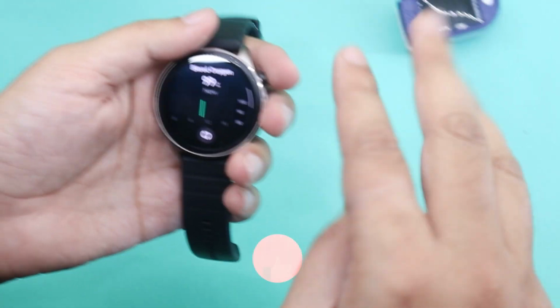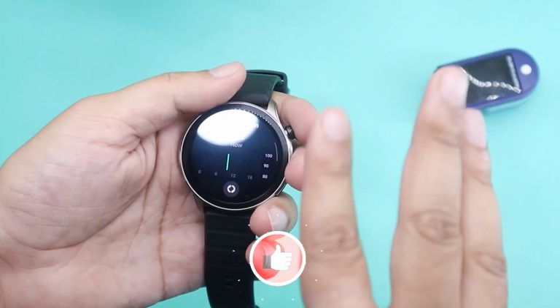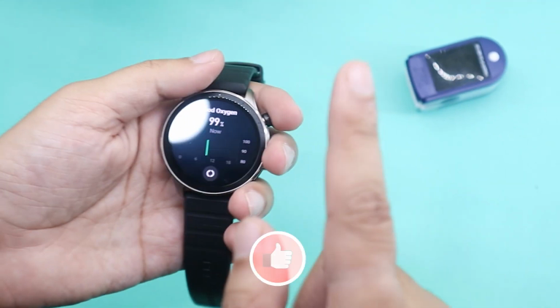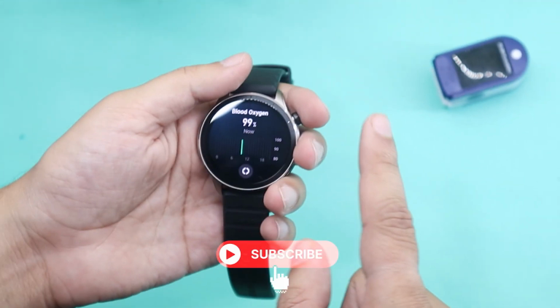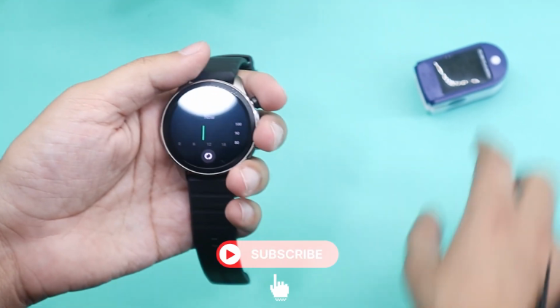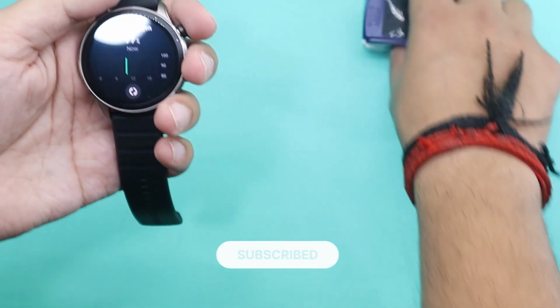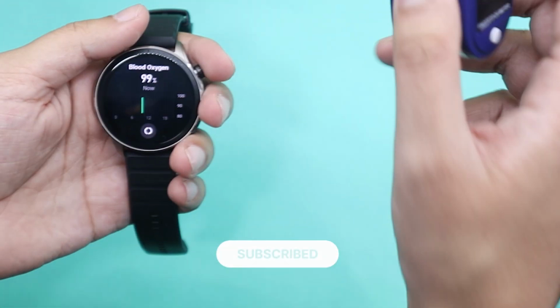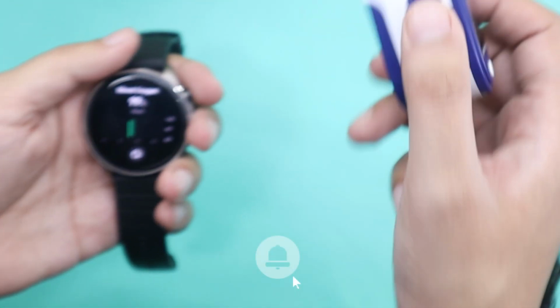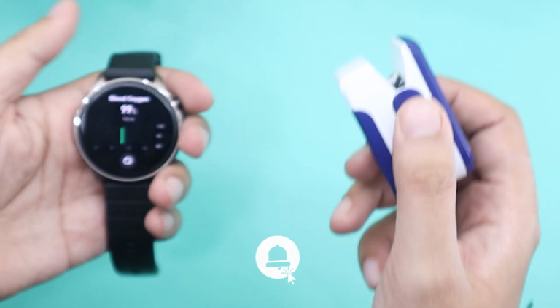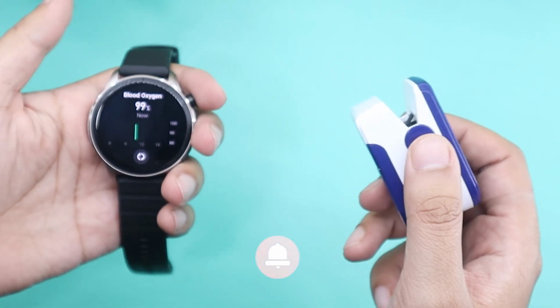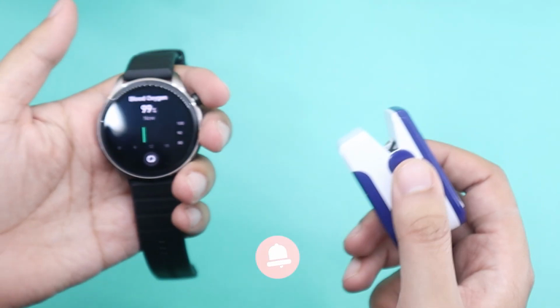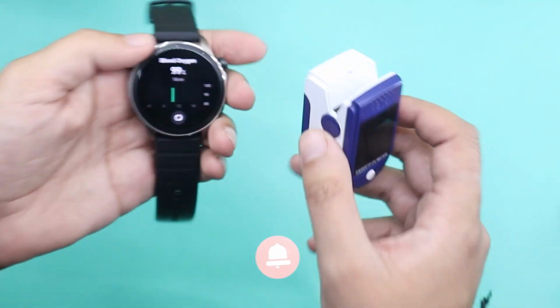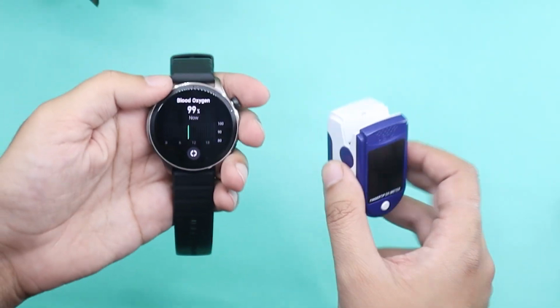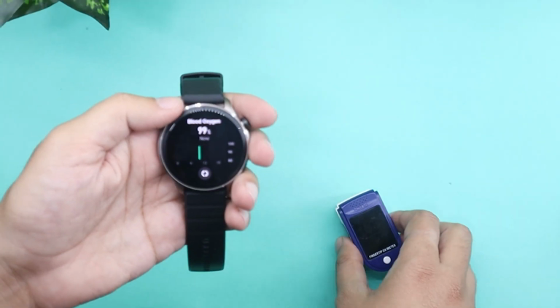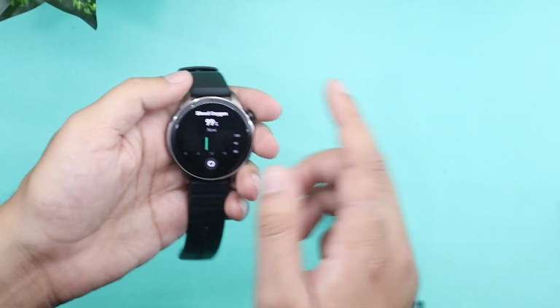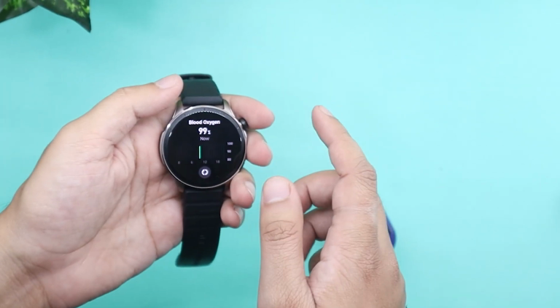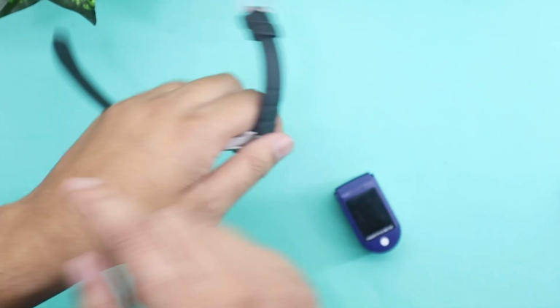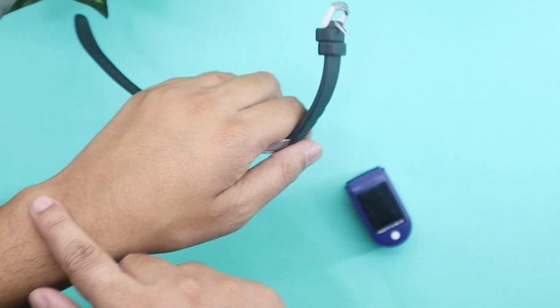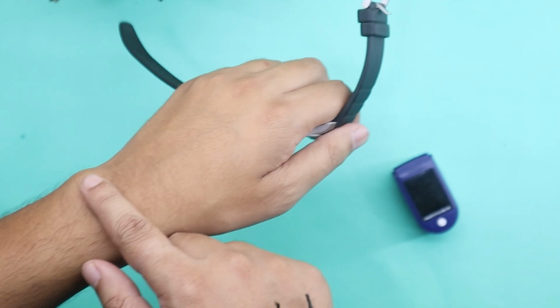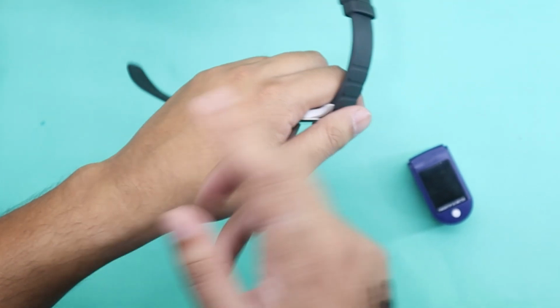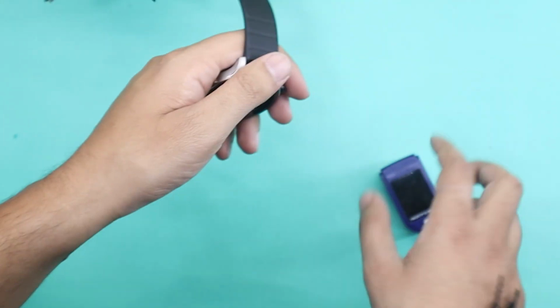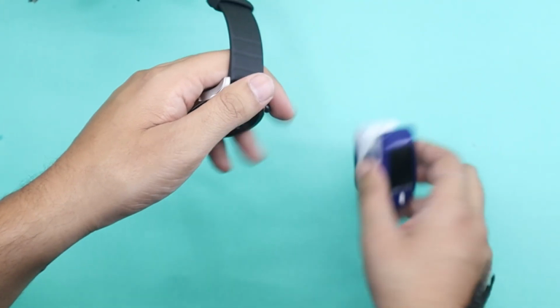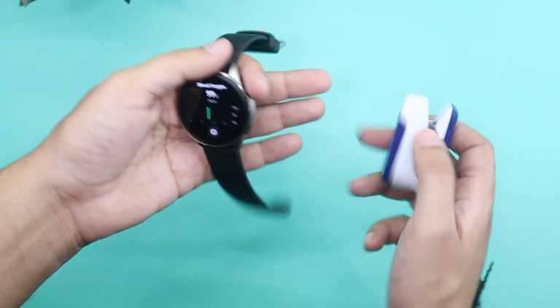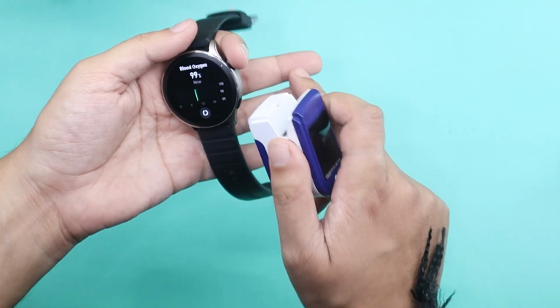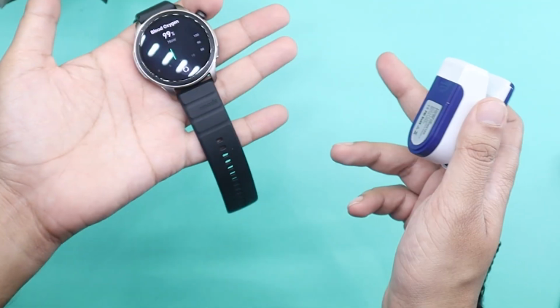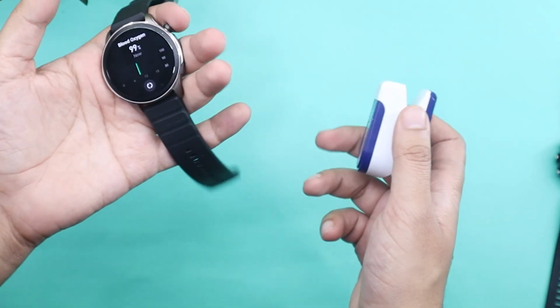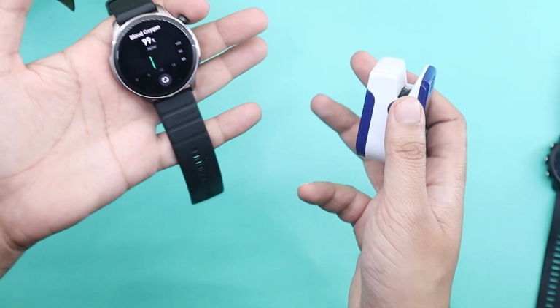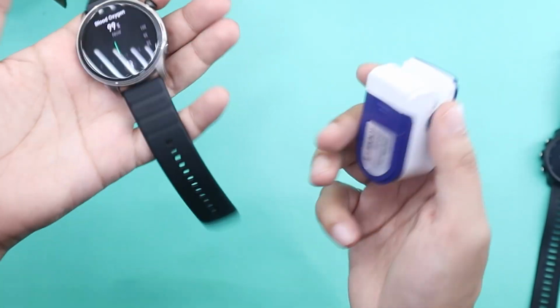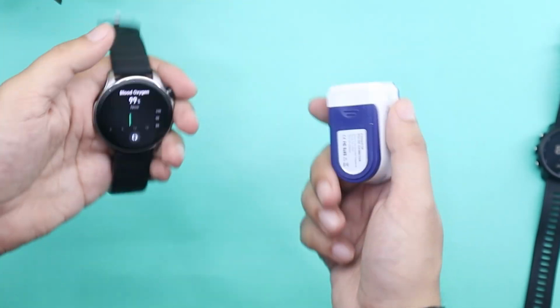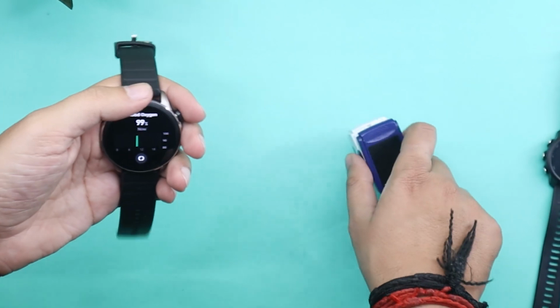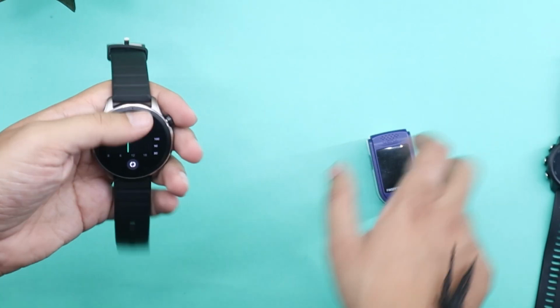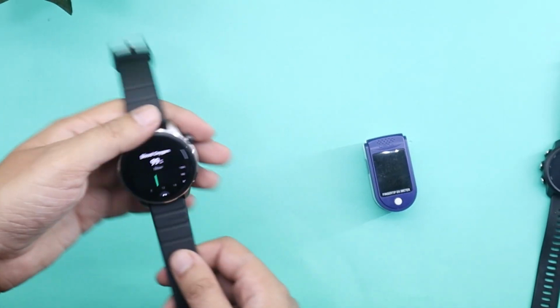In the third and final round, I will be only comparing GTR4 and Oximeter. The difference here will be that I will be wearing my Amazfit GTR4 on the left hand. I know technically it's wrong to use an Oximeter on the left hand, but still, let's do that.